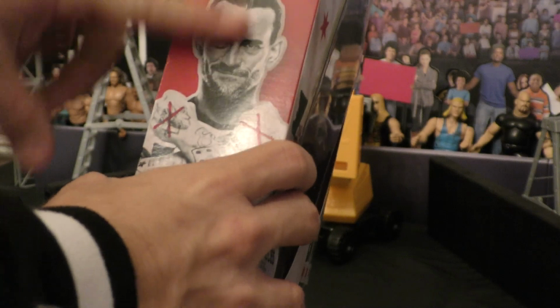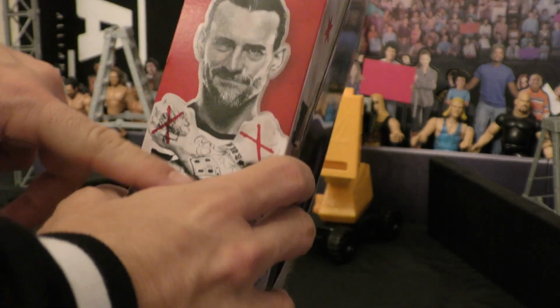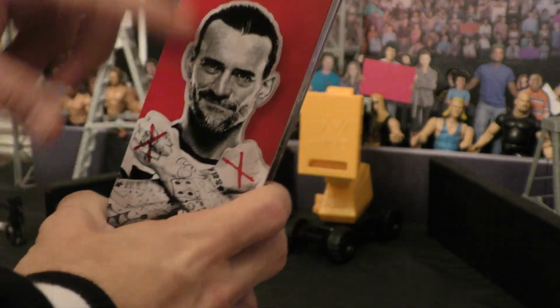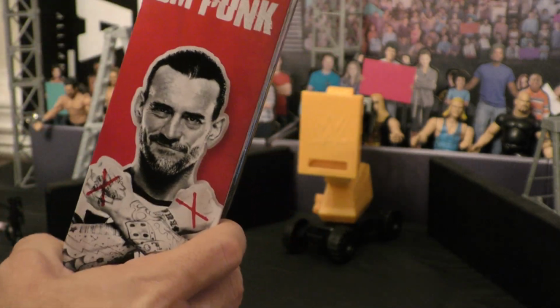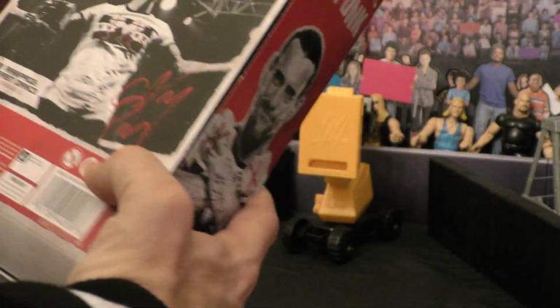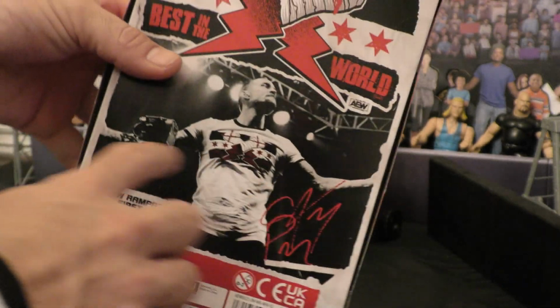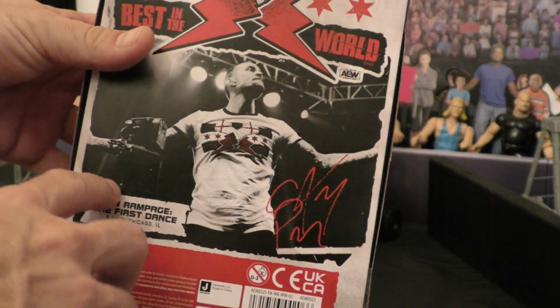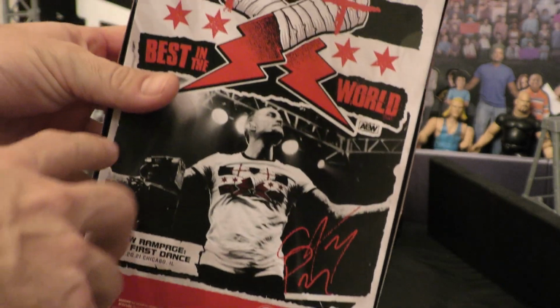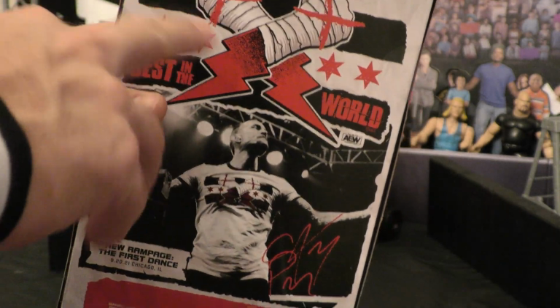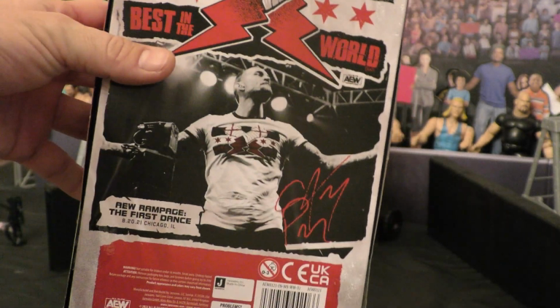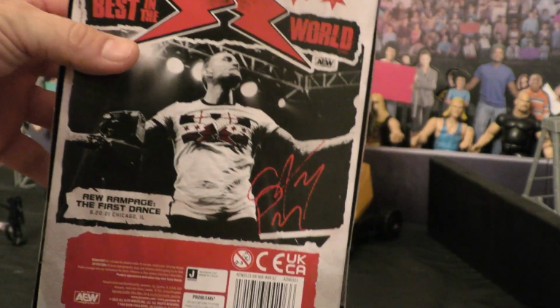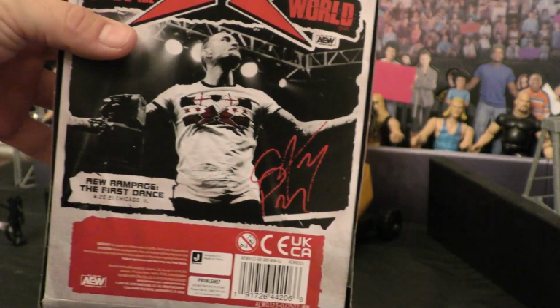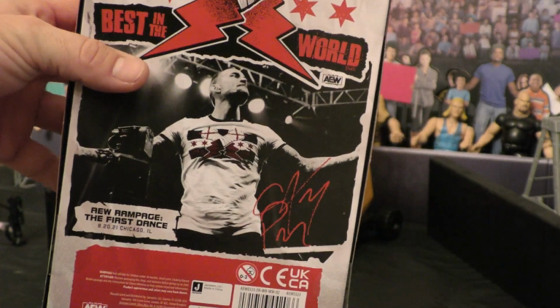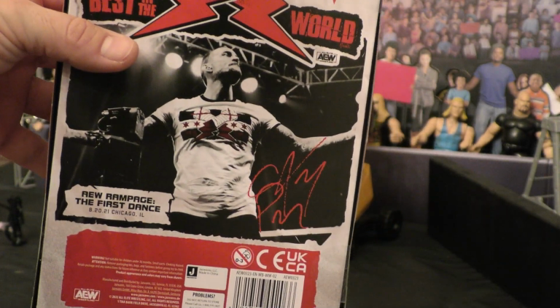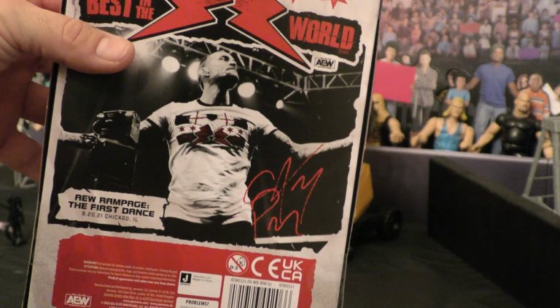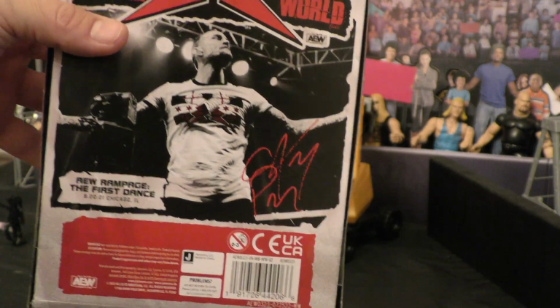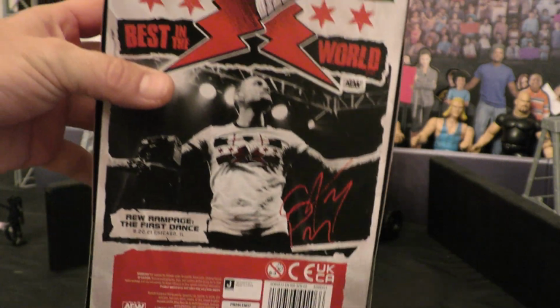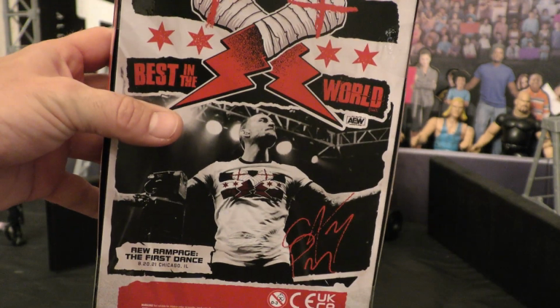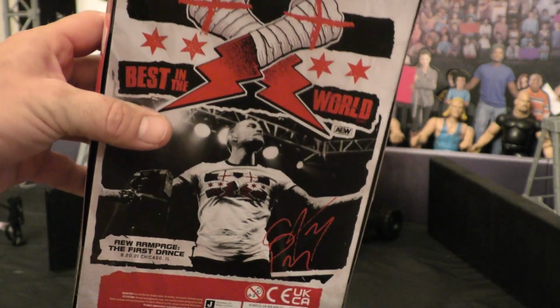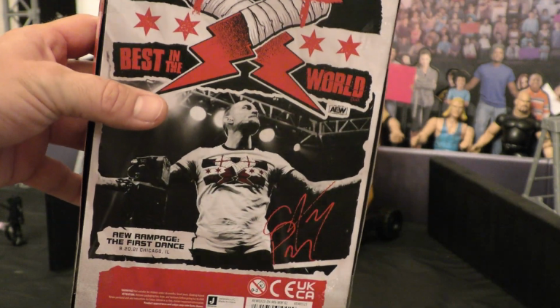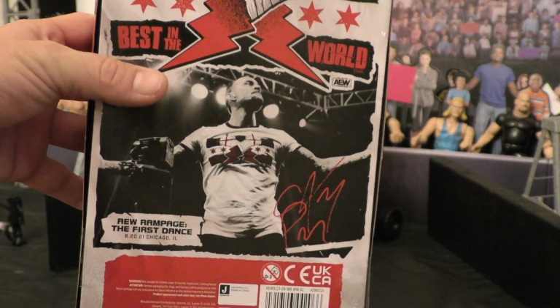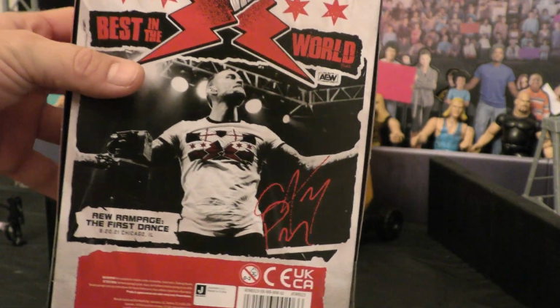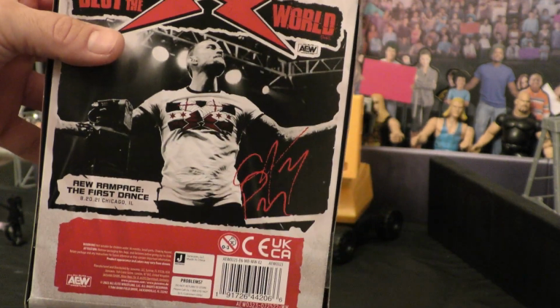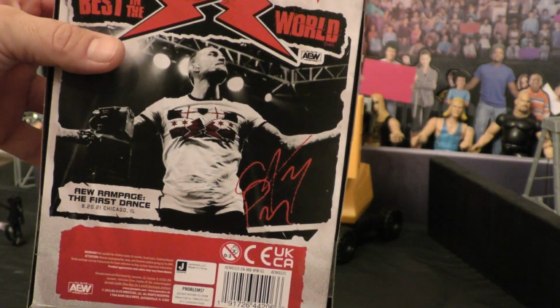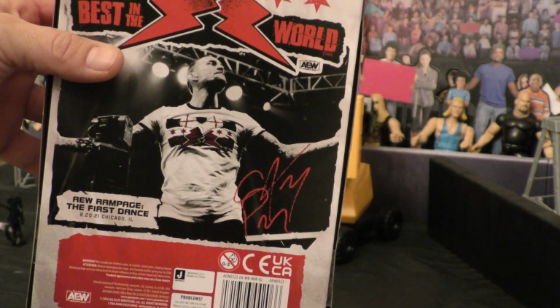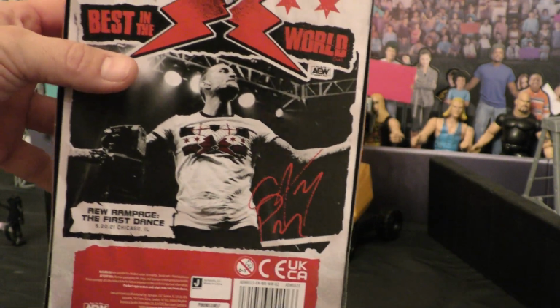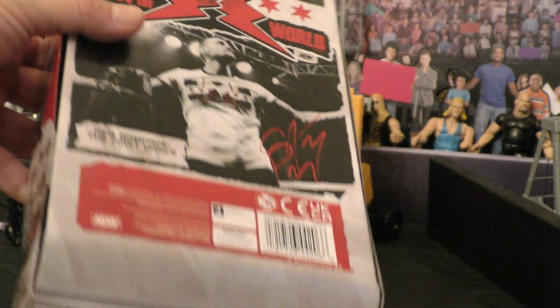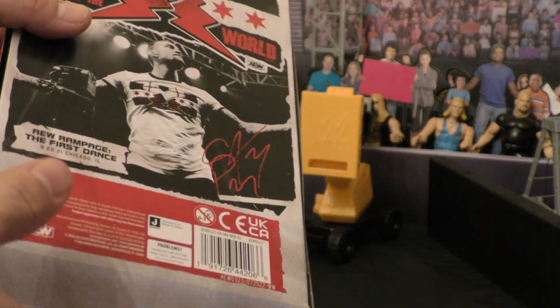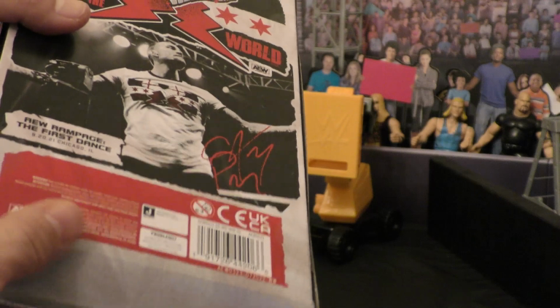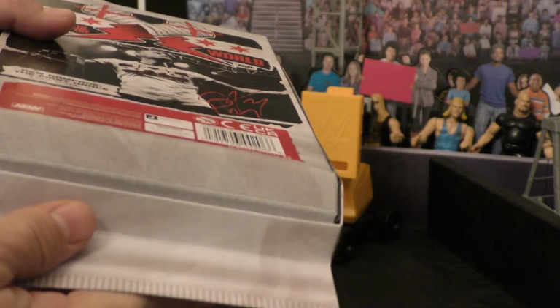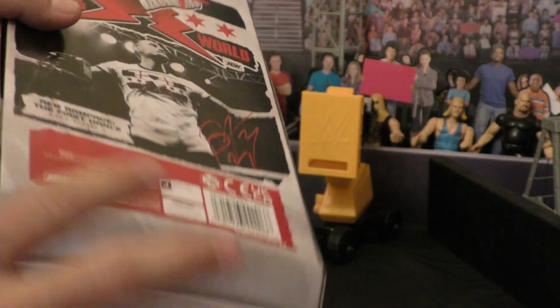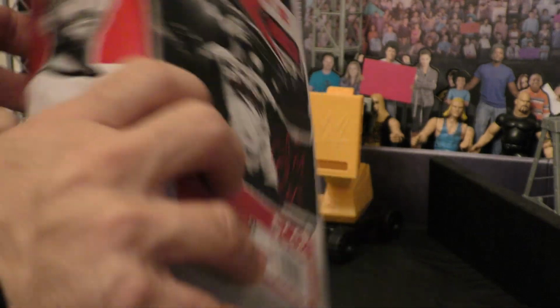Love the CM Punk branding on the side and in the back — definitely a different feel. I love Jazwares when they do the Ringside Collectibles exclusives, because they definitely have cool, different packaging that kind of sets it off.